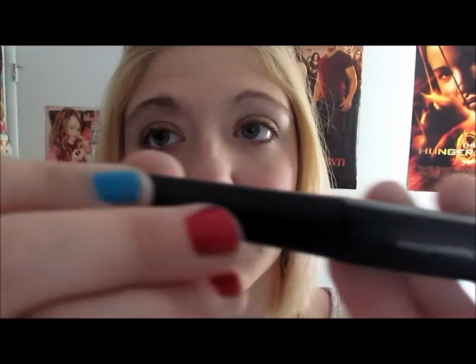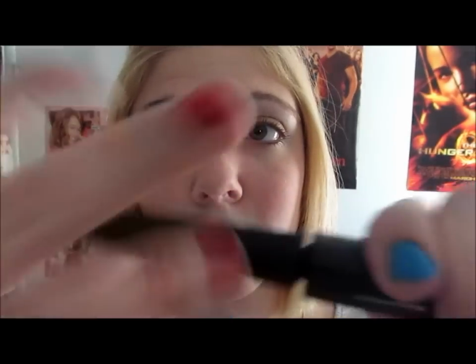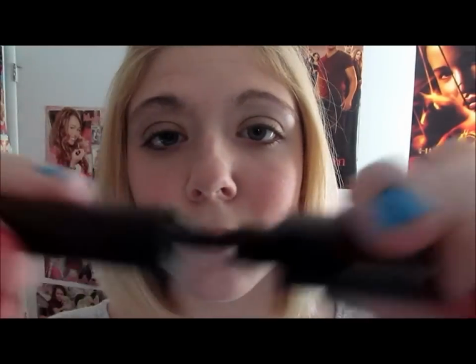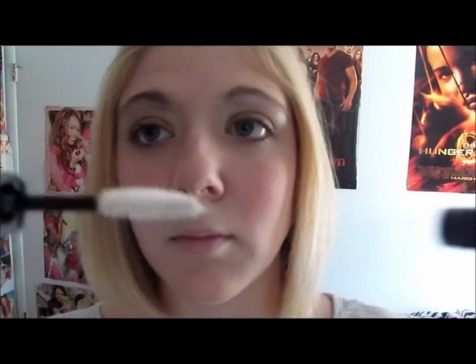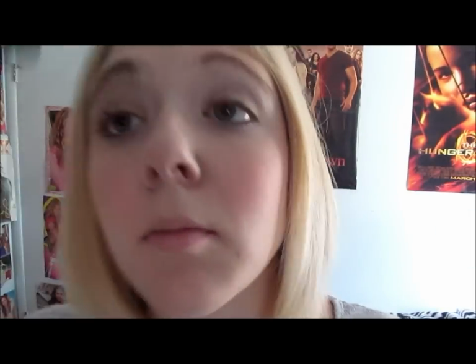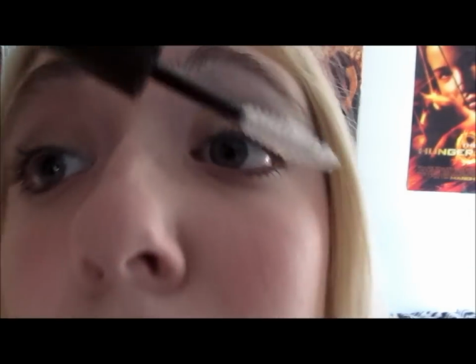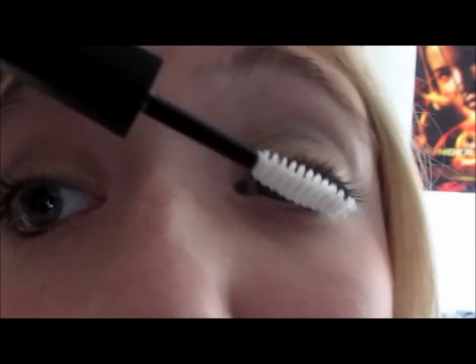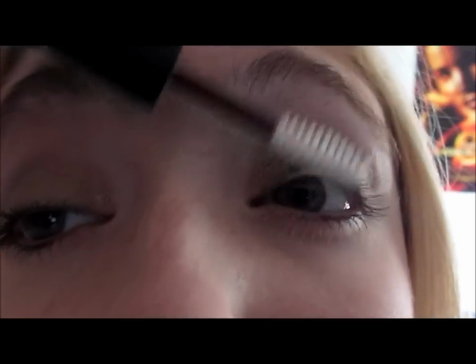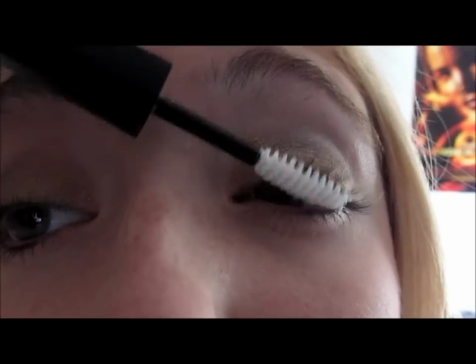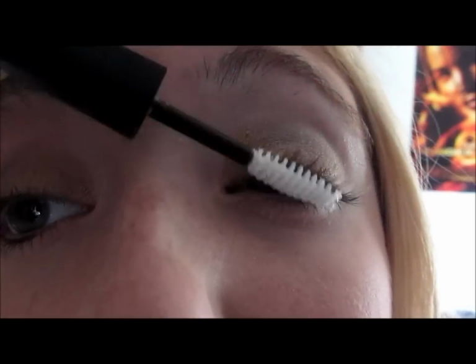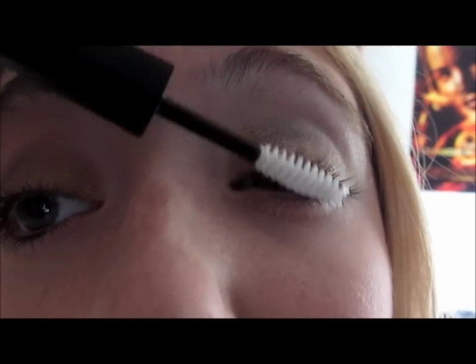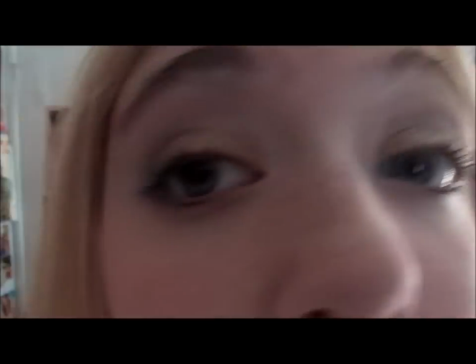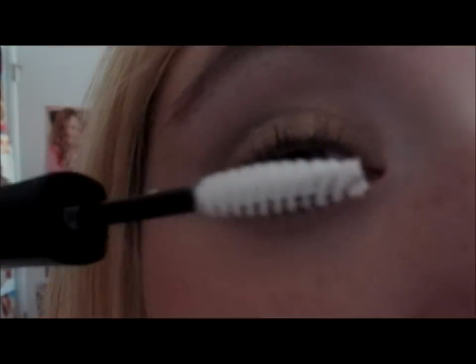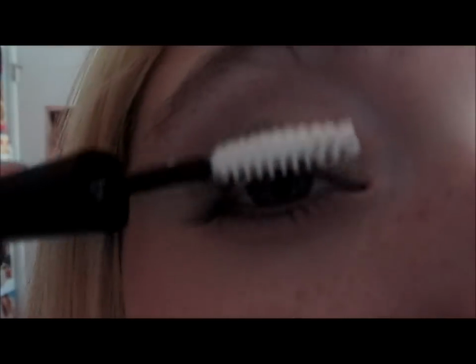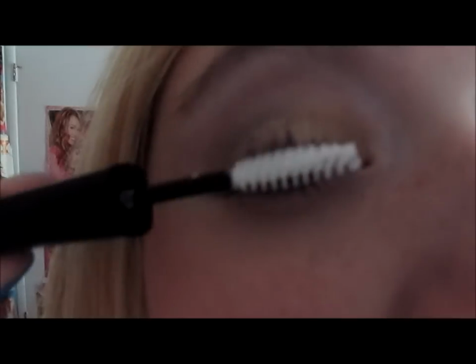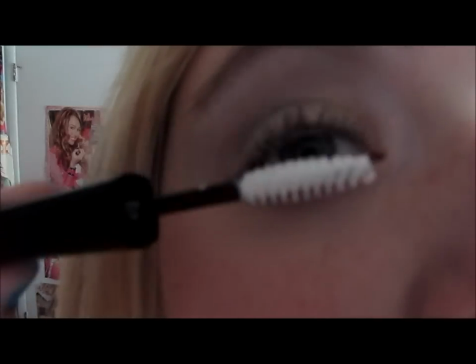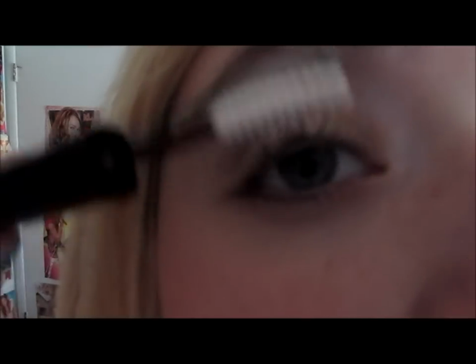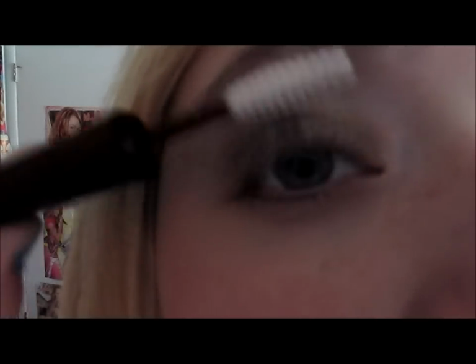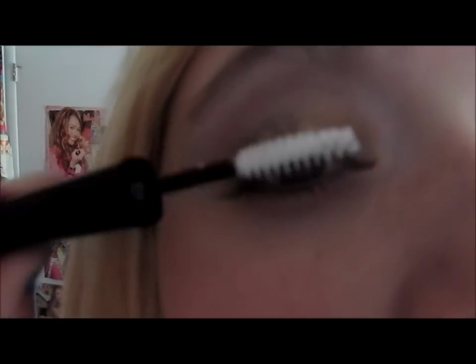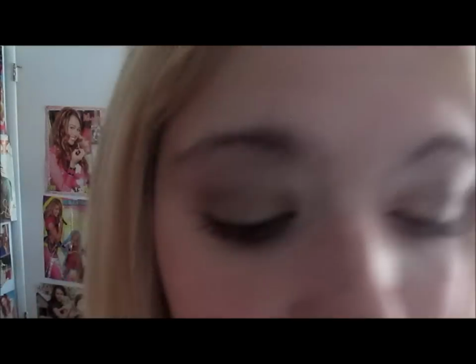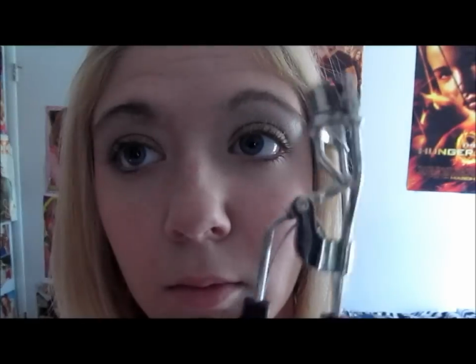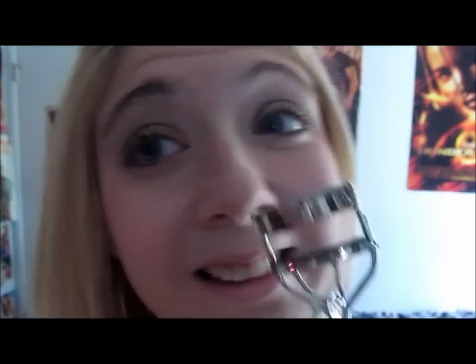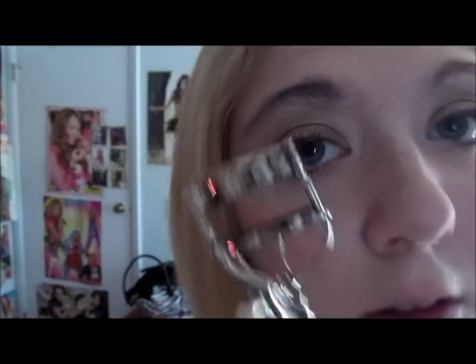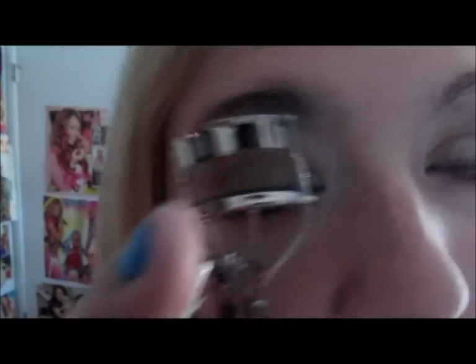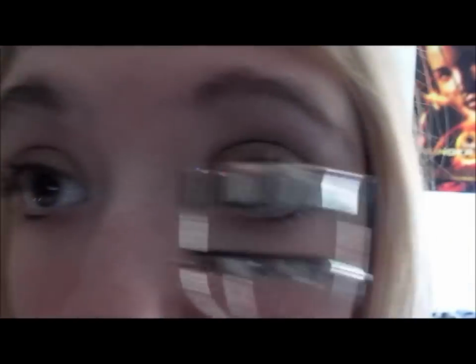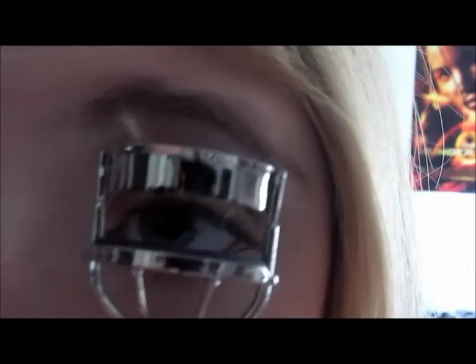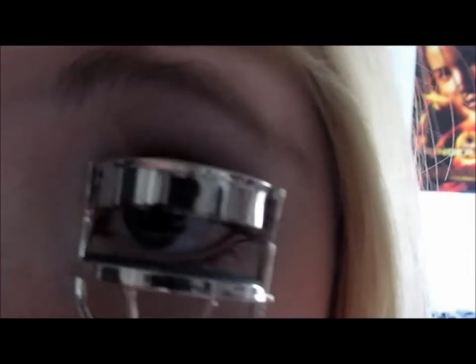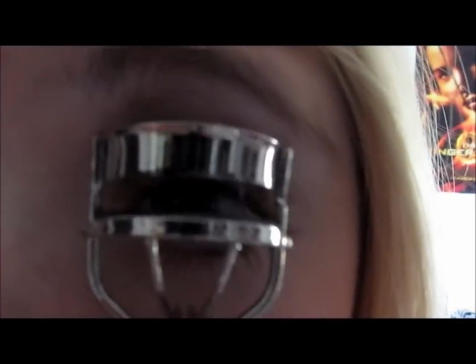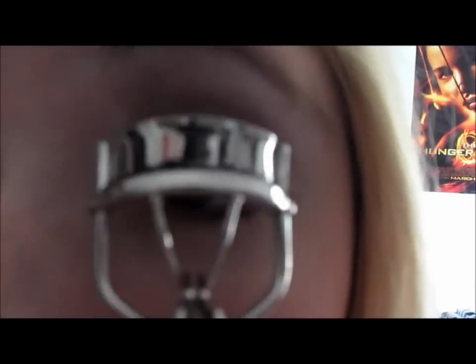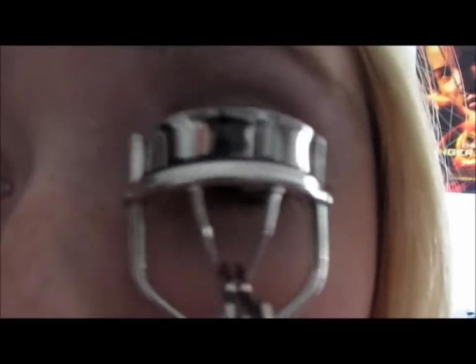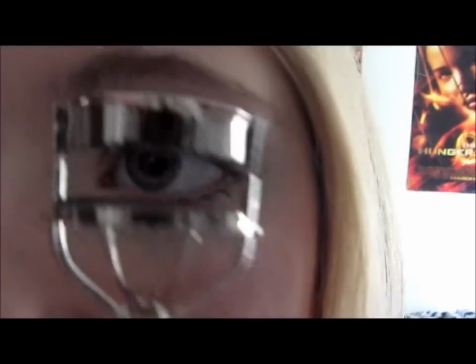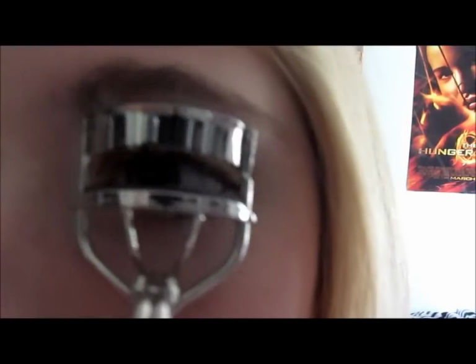Next, I'm going to use a mascara primer and this is my e.l.f. mascara primer. I don't really need a lot of mascara so I don't really want to invest in a high-end mascara primer, but you can definitely substitute it for anything. Next, I'm curling my lashes — this is just a simple e.l.f. eyelash curler.